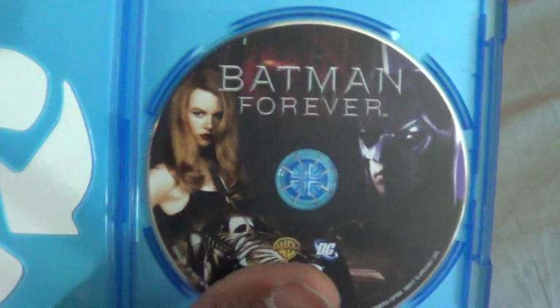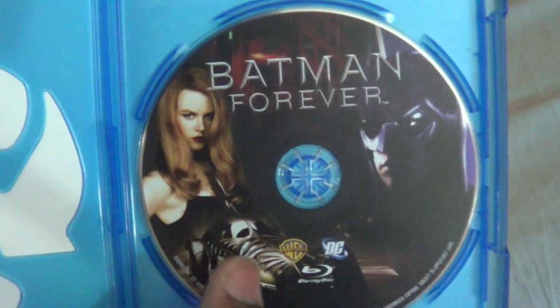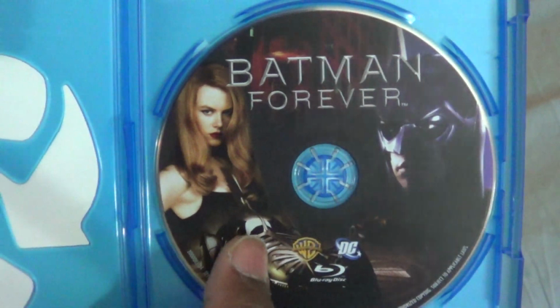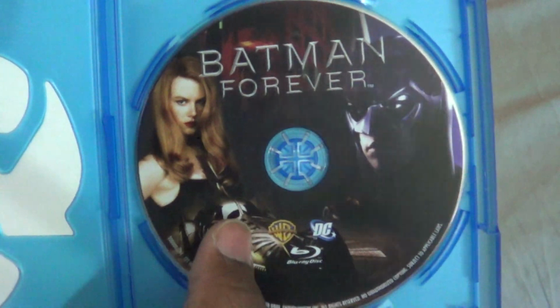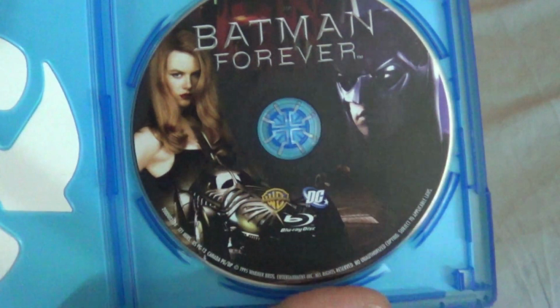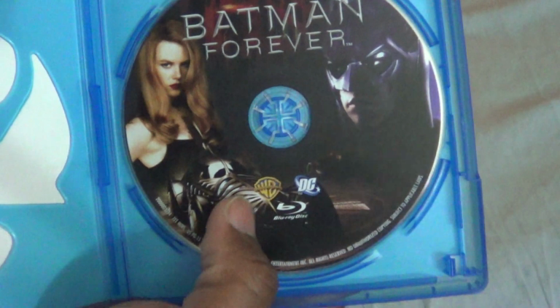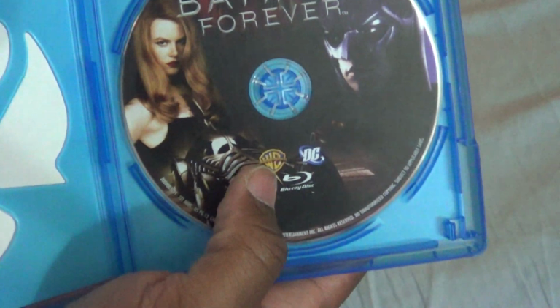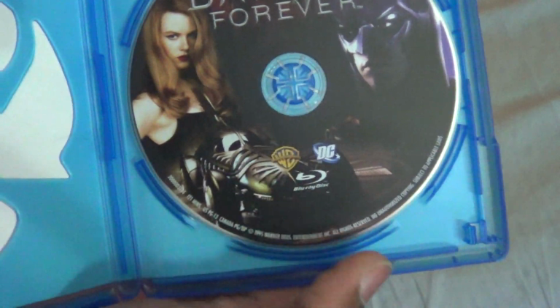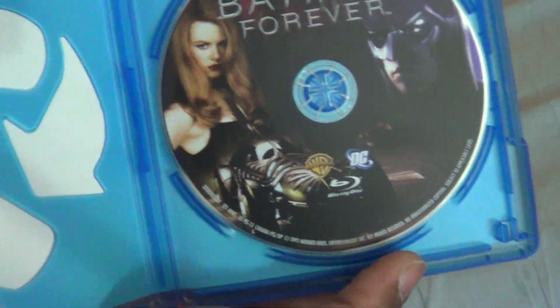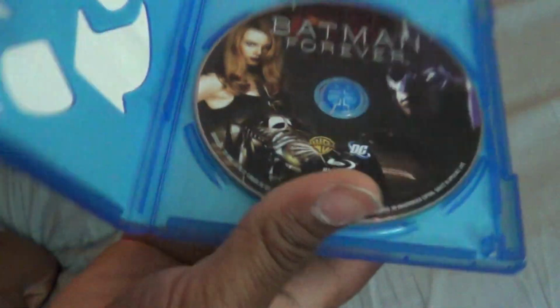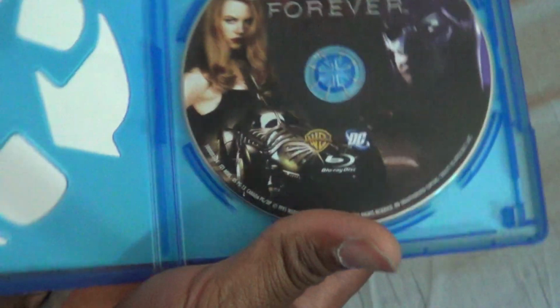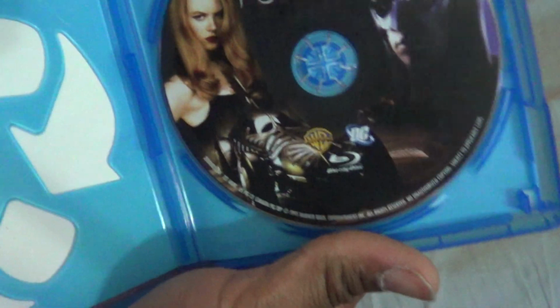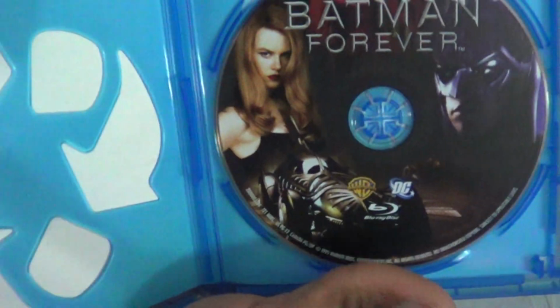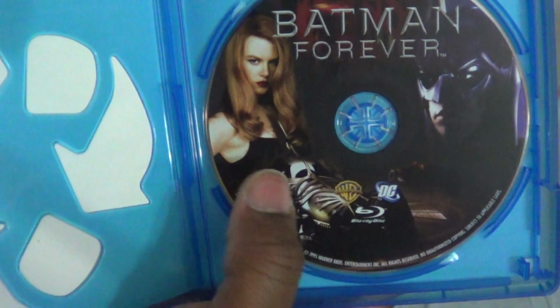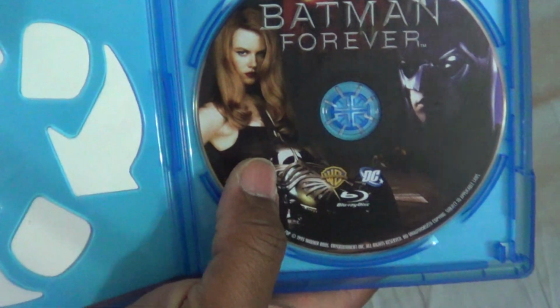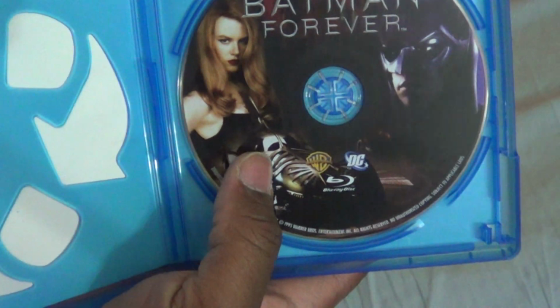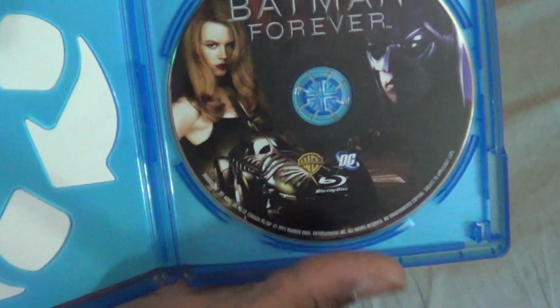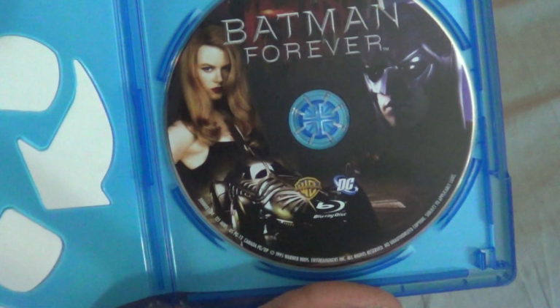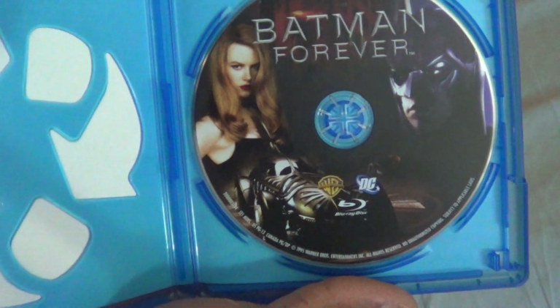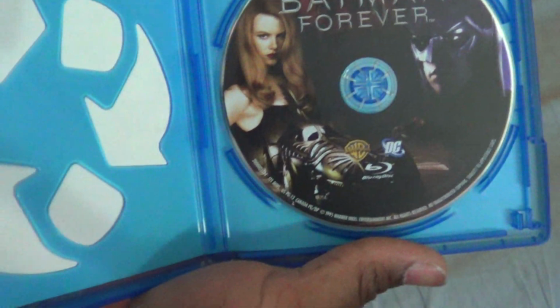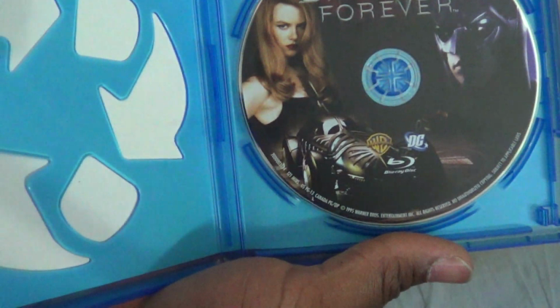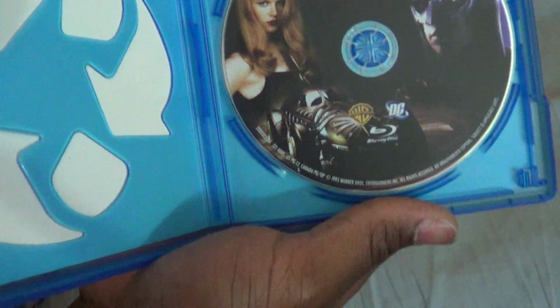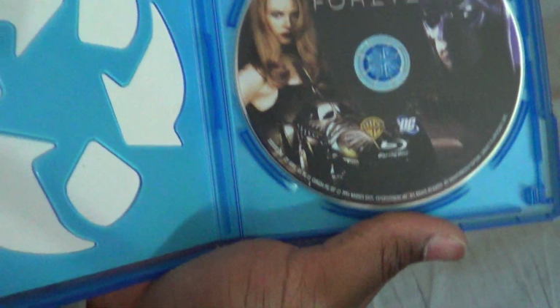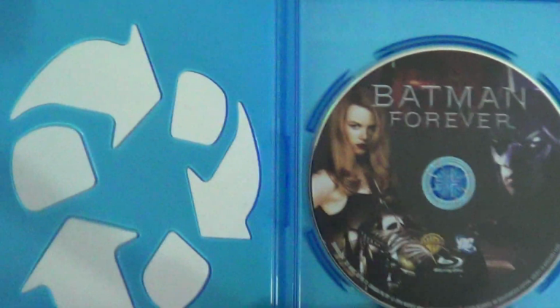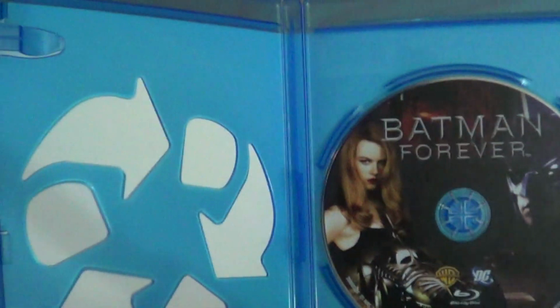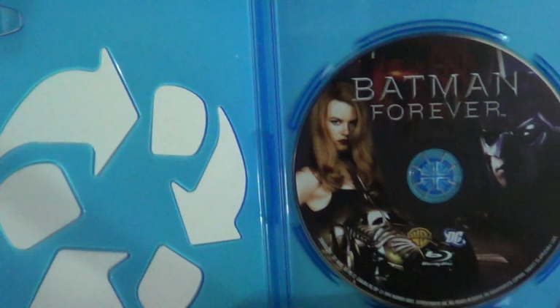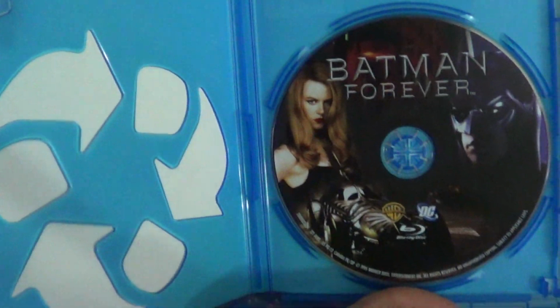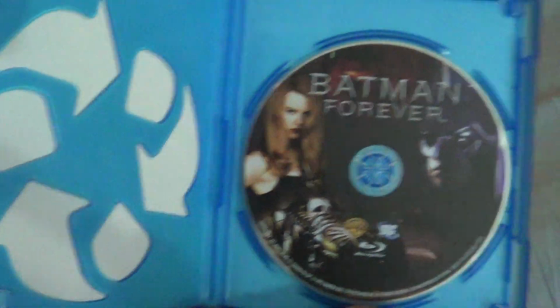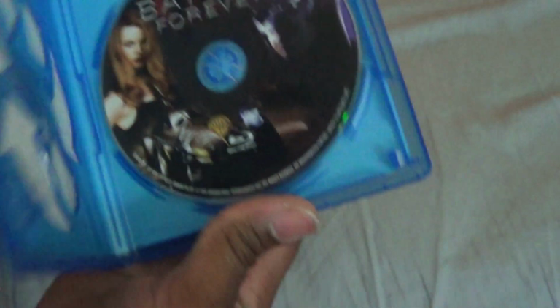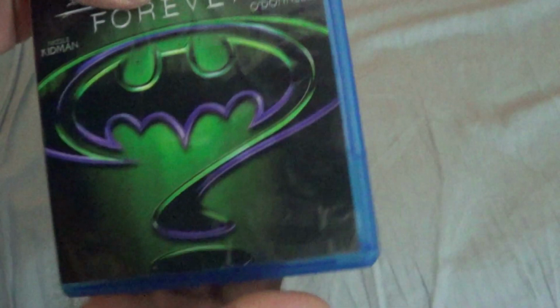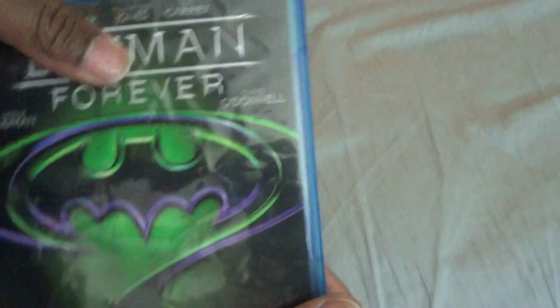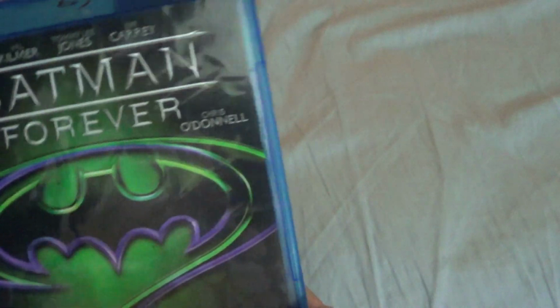And there's the disc in this eco case — or 'dumb echo case,' whatever floats your boat. I do like the artwork on it though. A lot of people don't like the batmobile, but I kind of like it for what it is. I don't like the Batman and Robin batmobile, but I do like this one a little bit.